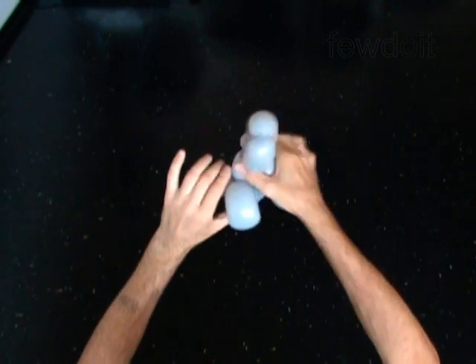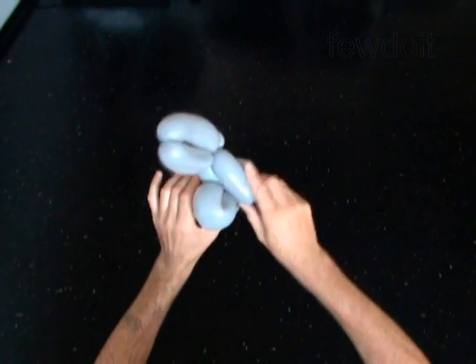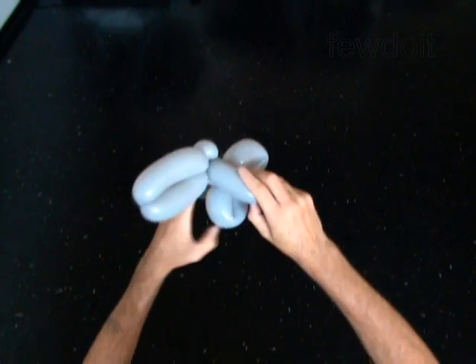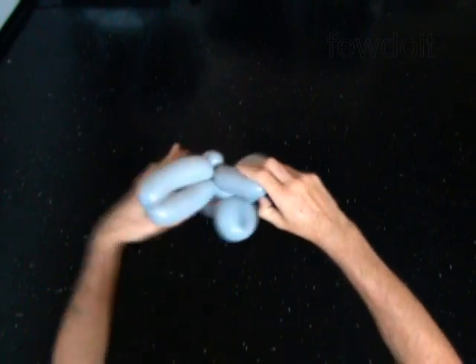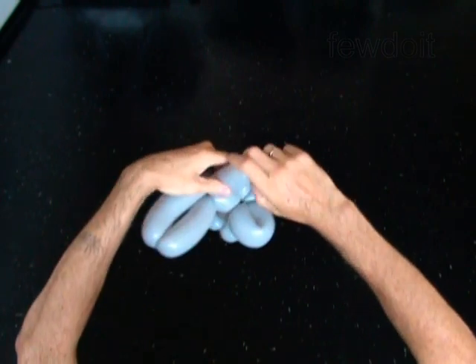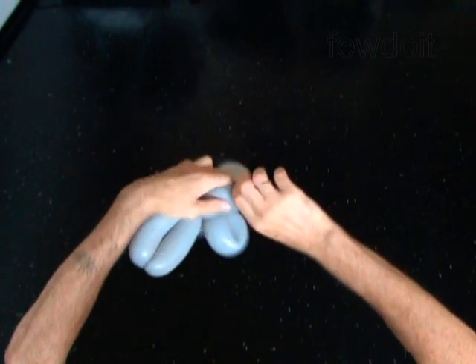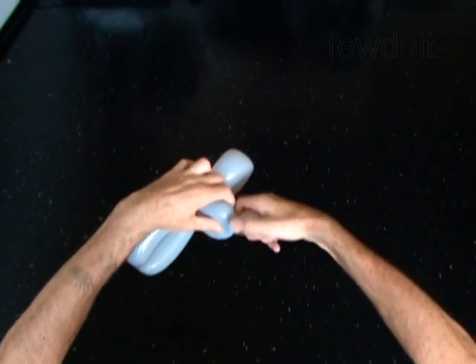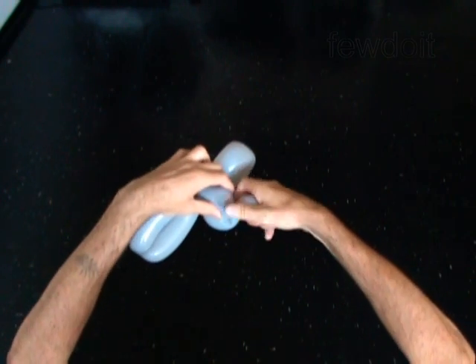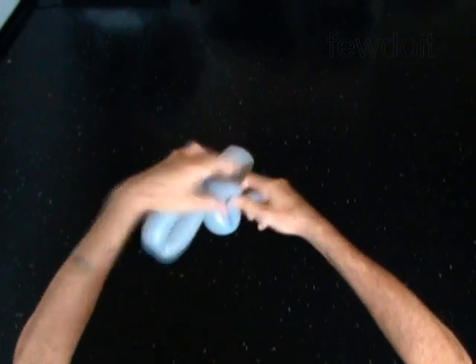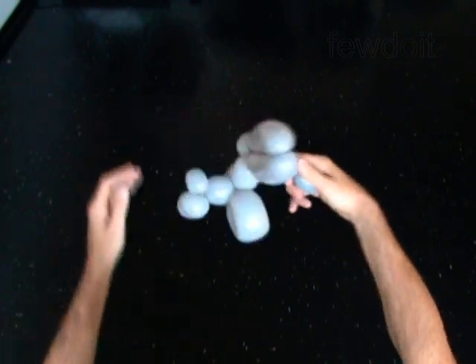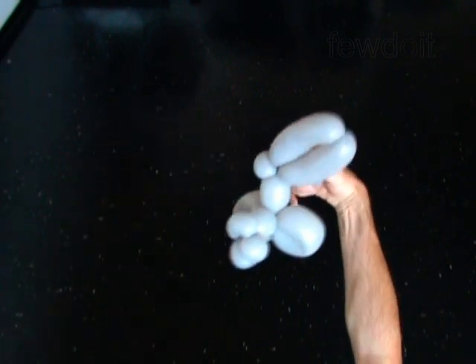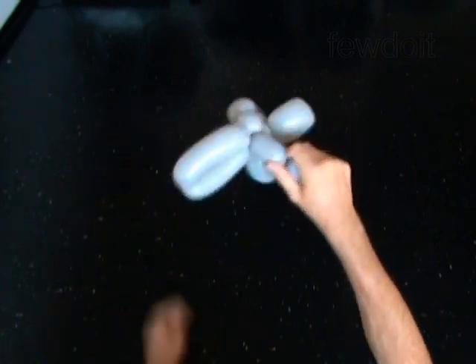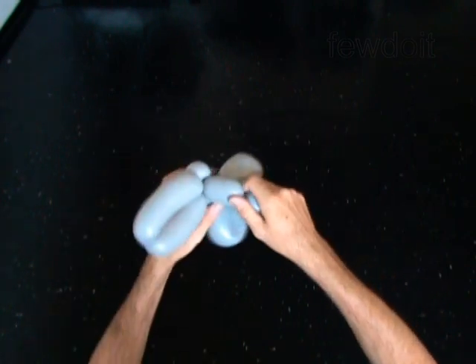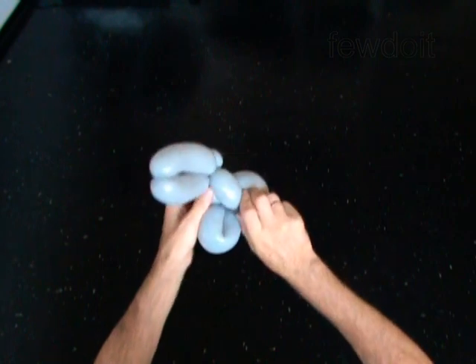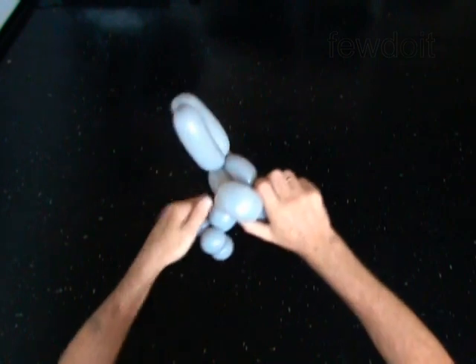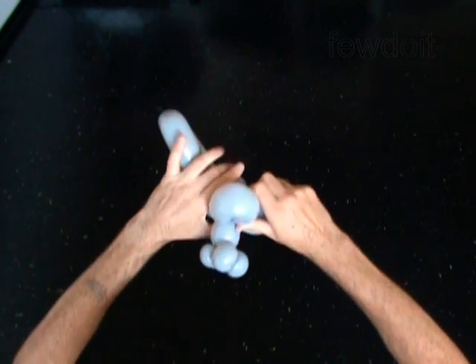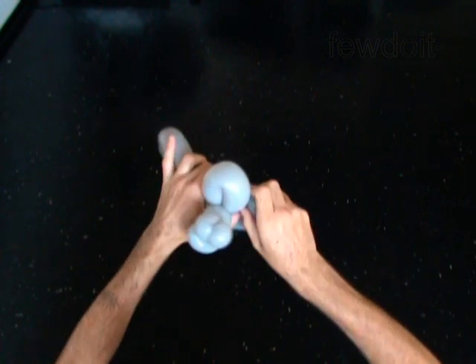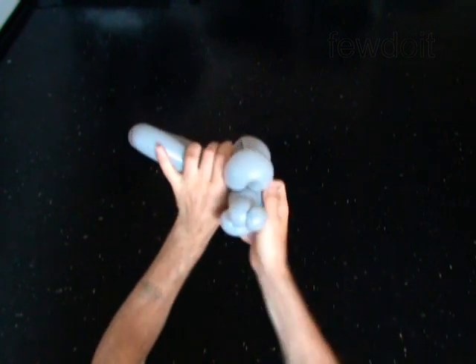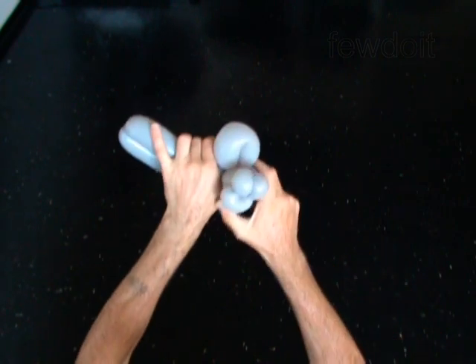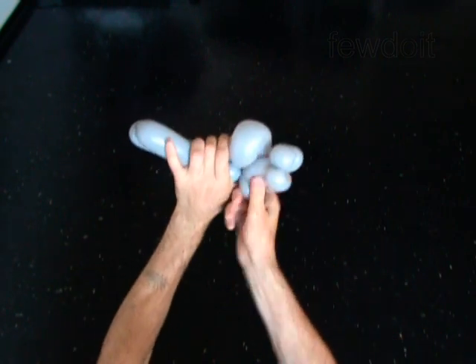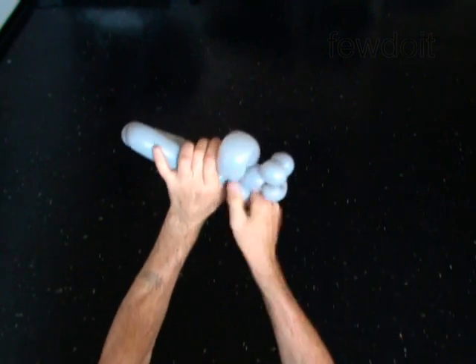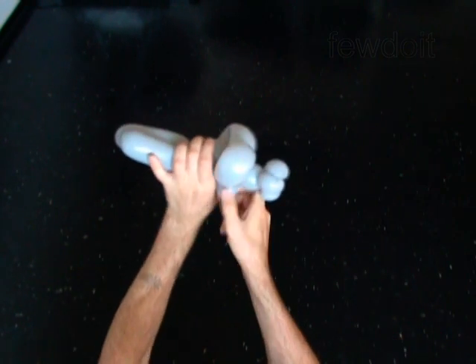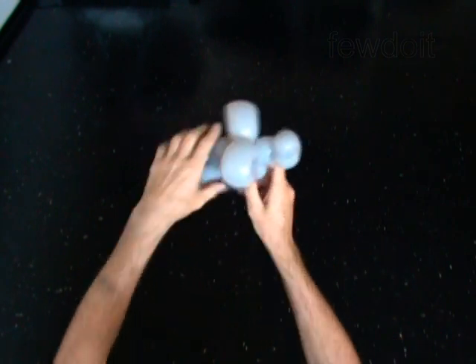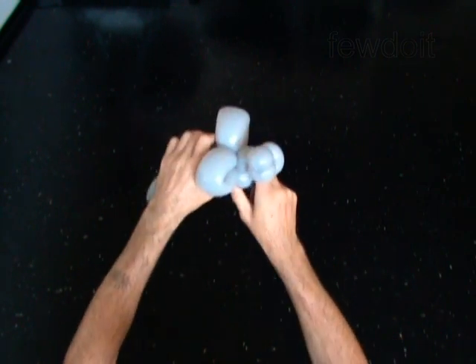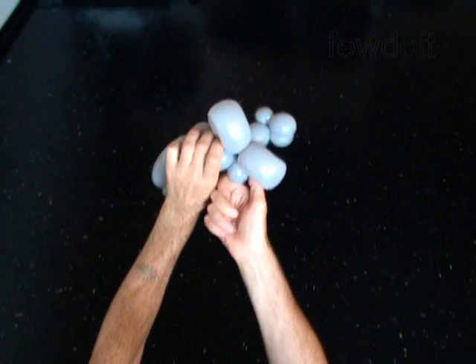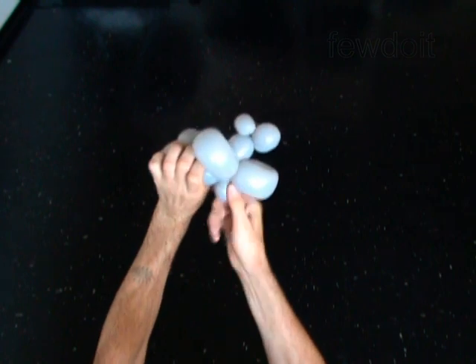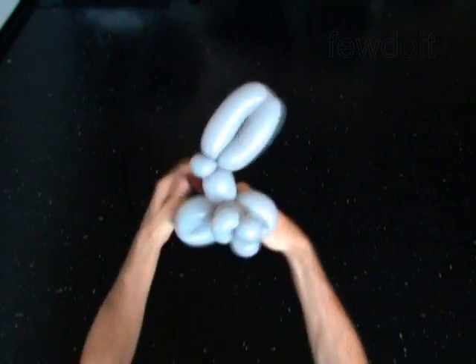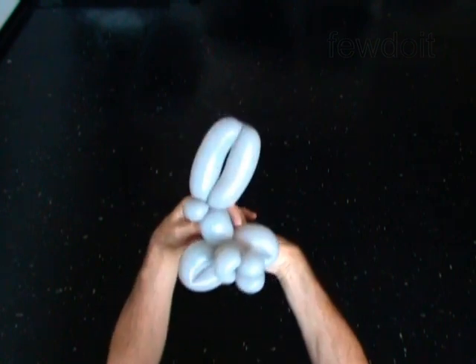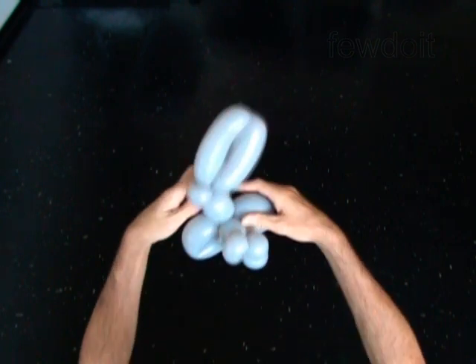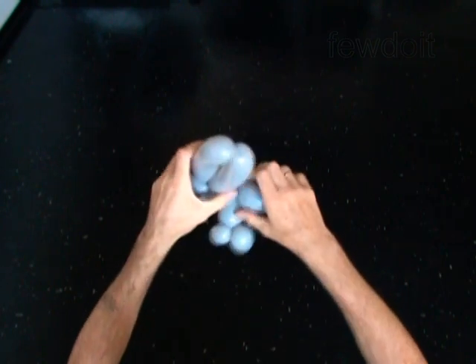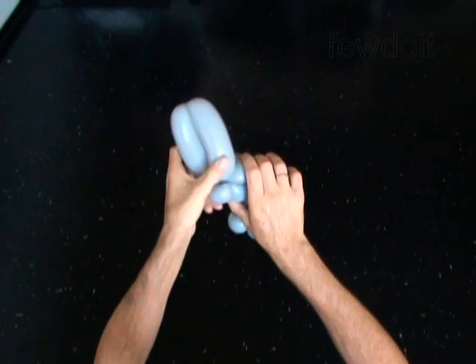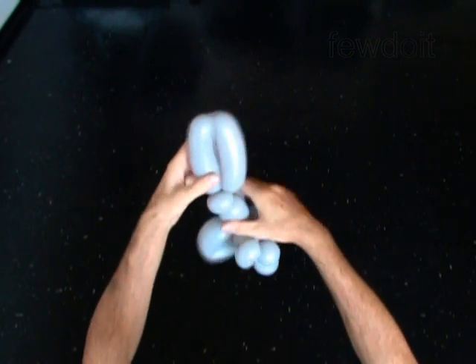Twist the eleventh 2-inch bubble. Plug the free end of the eleventh bubble between the fifth and the sixth bubble. The rest of the balloon is the twelfth bubble. You may cut it off or use it for the neck.